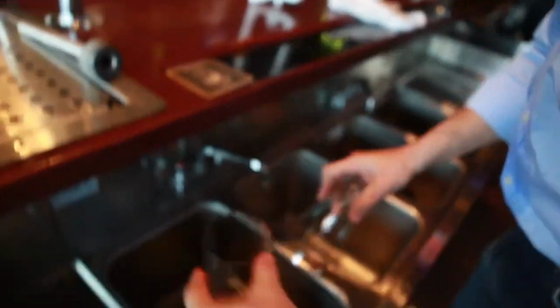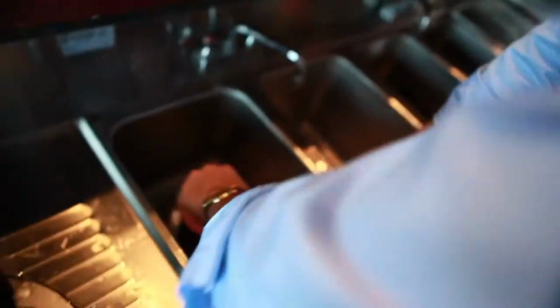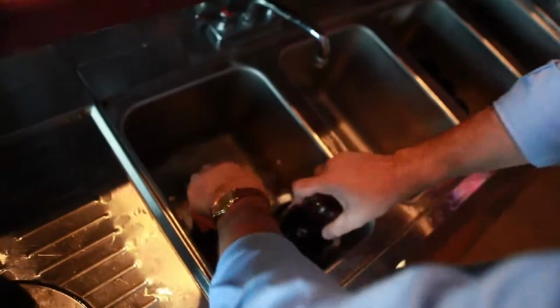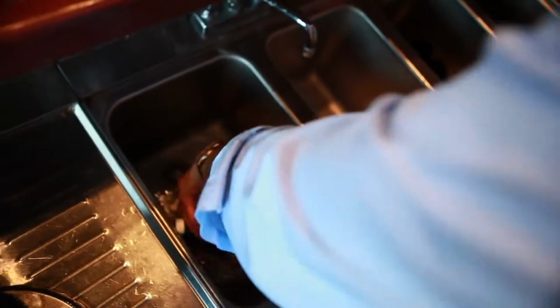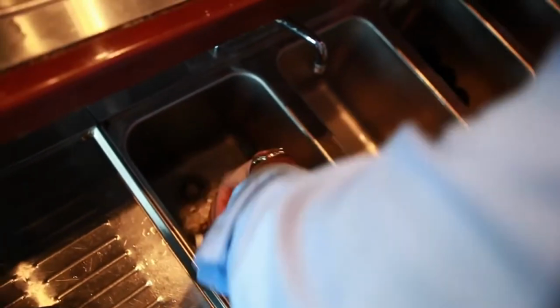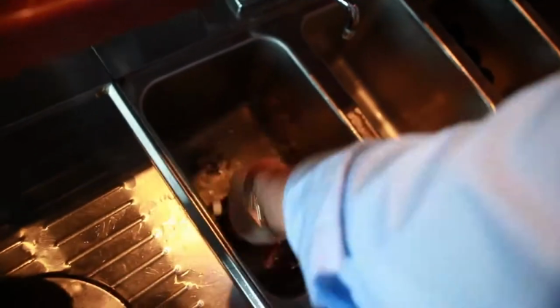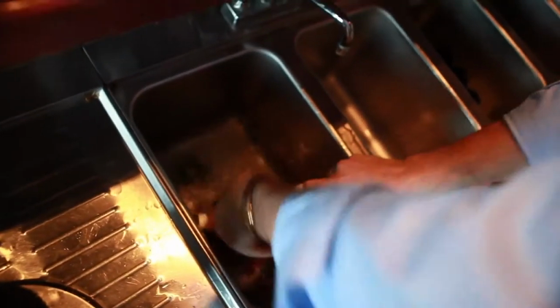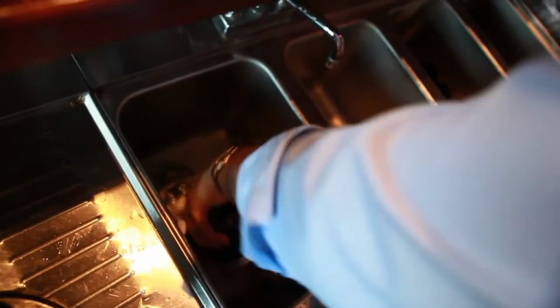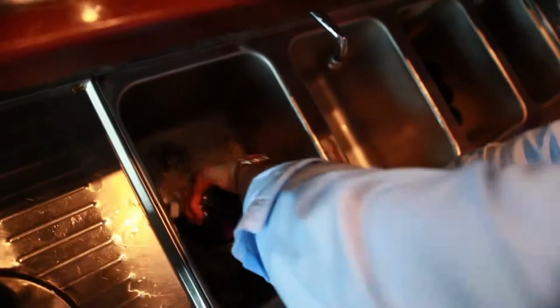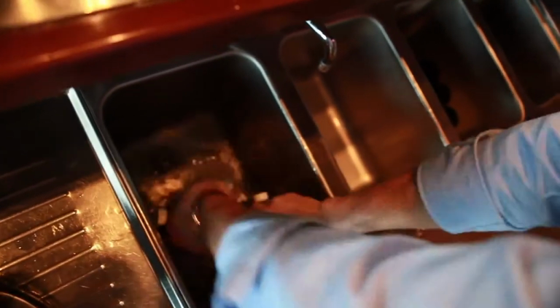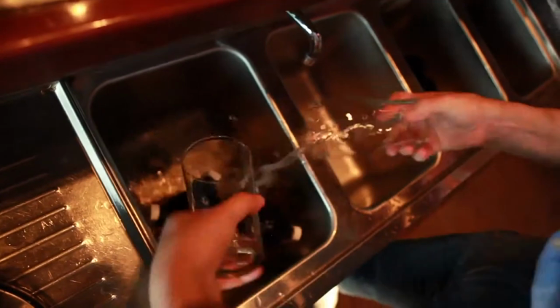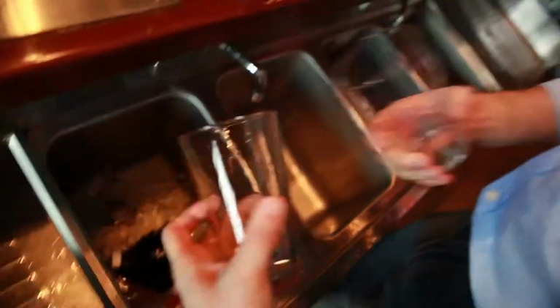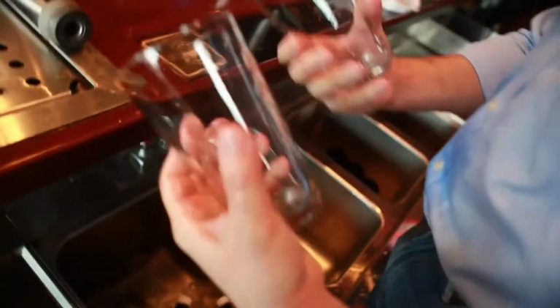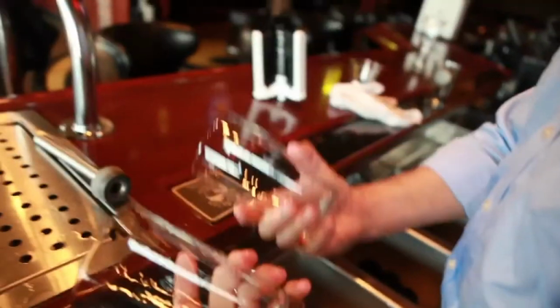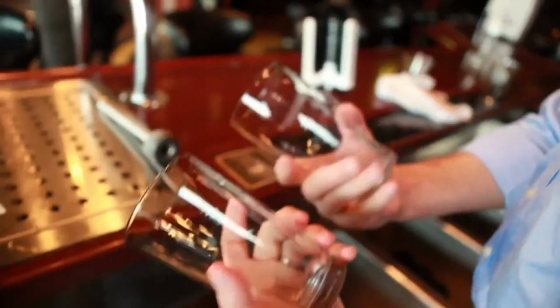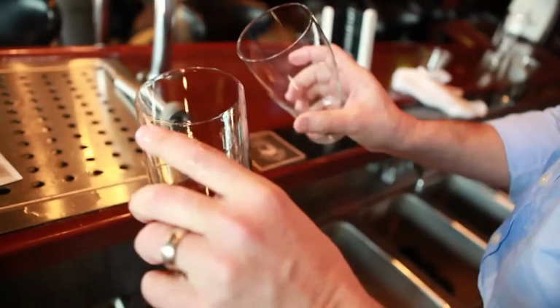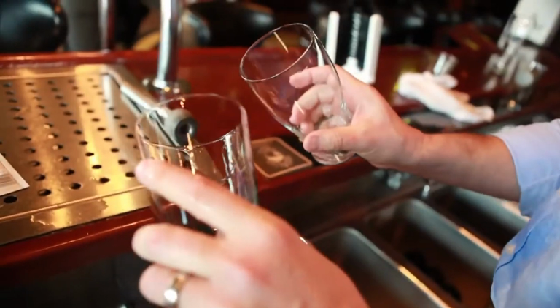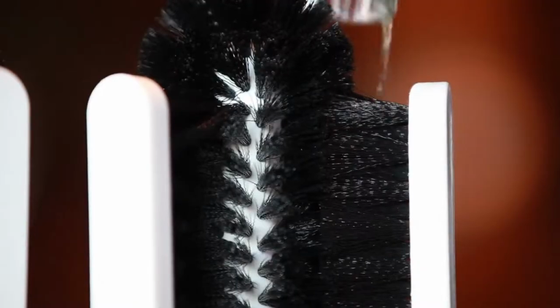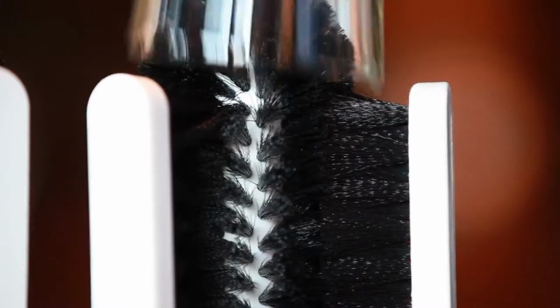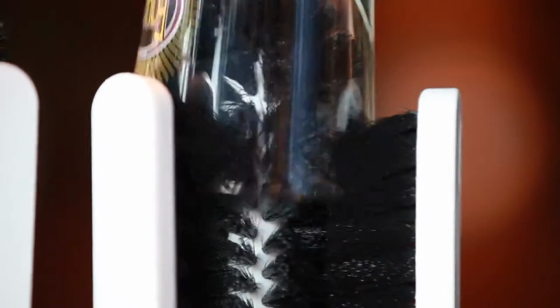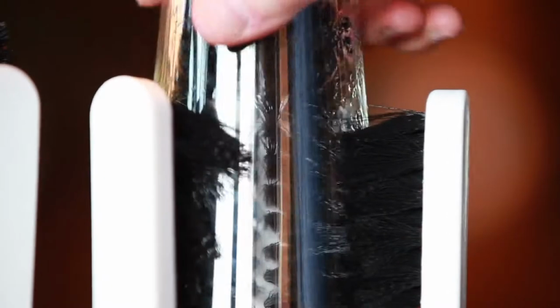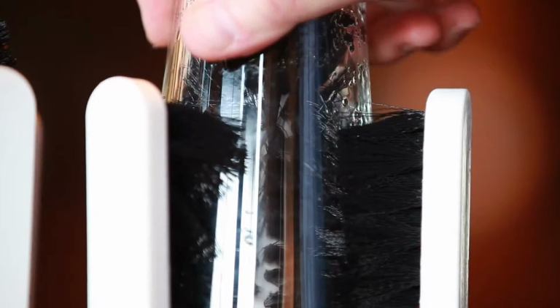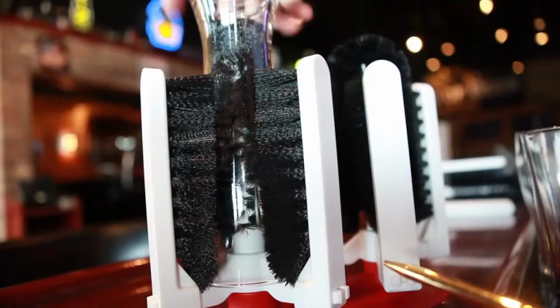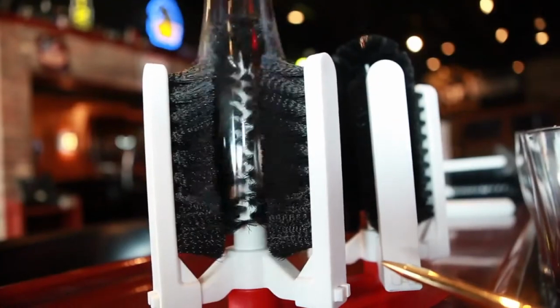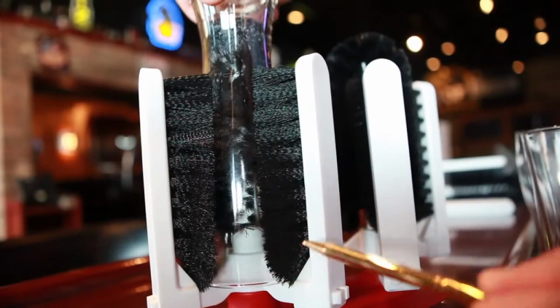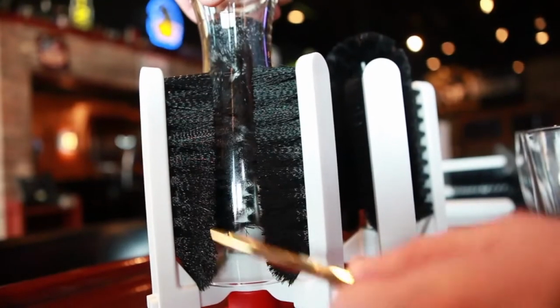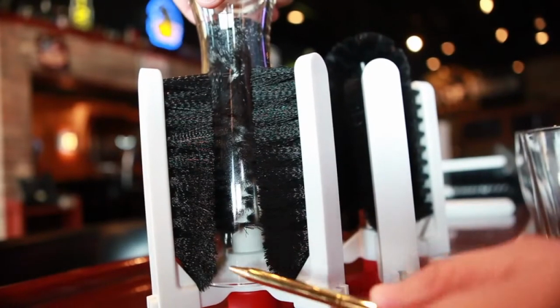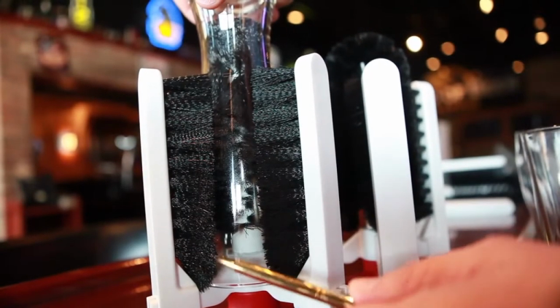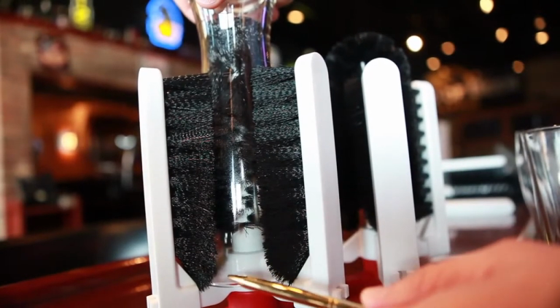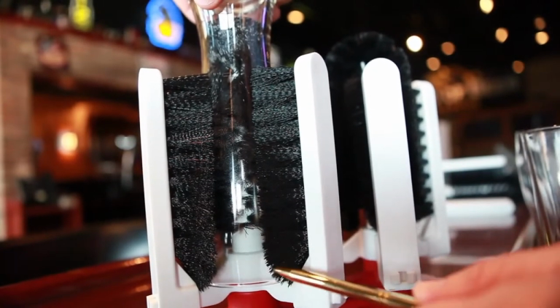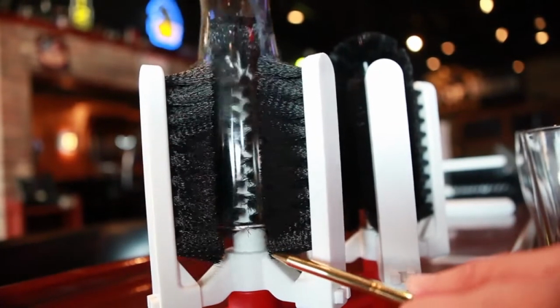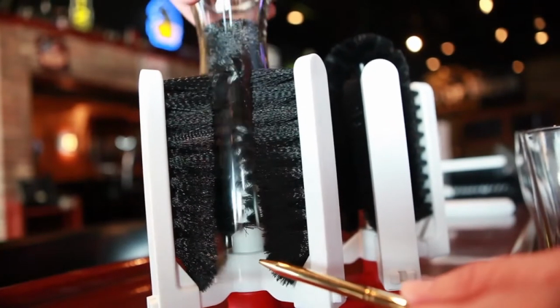The KissClean glass washer is the only unit designed to wash two glasses at the same time, inside and out. Note its design: outside arms with opposing bristles scrub the outside while the middle stem brush cleans the inside.